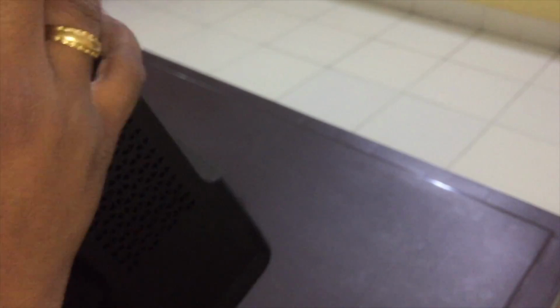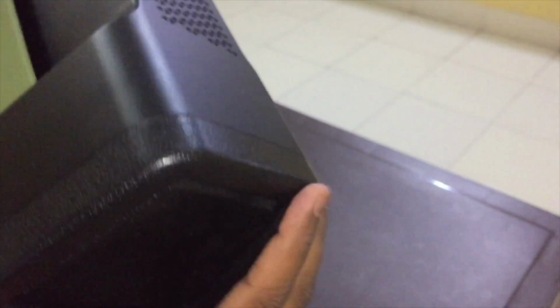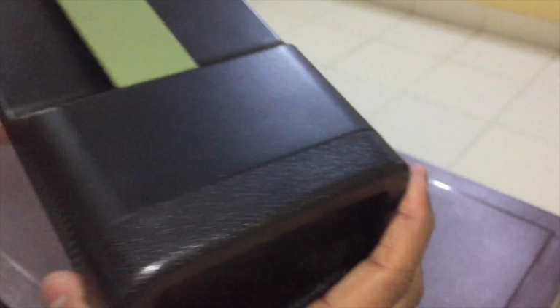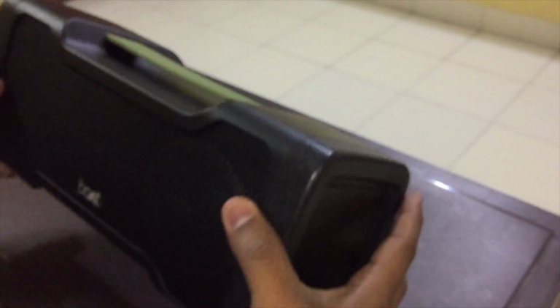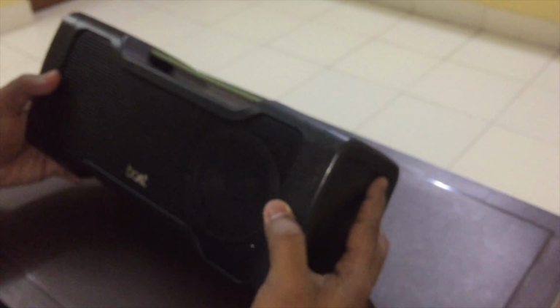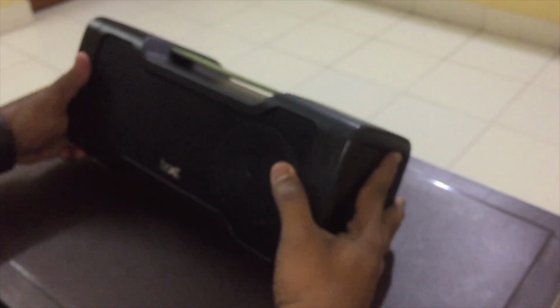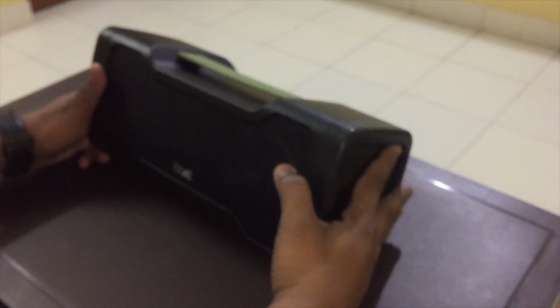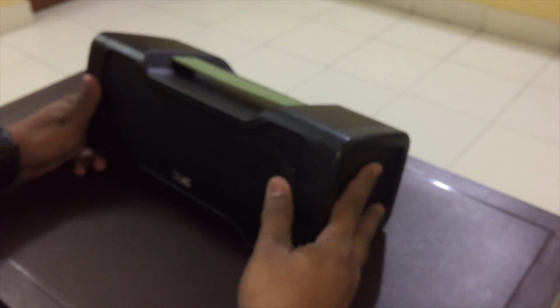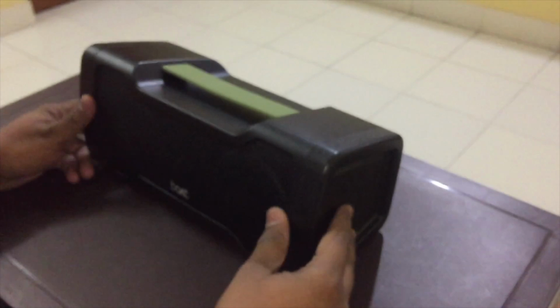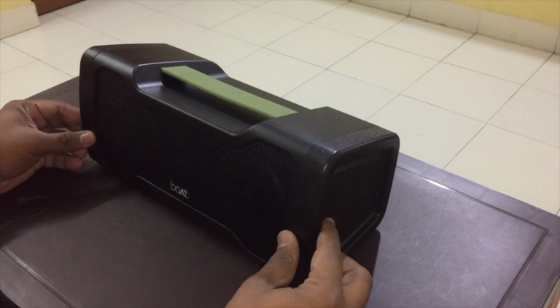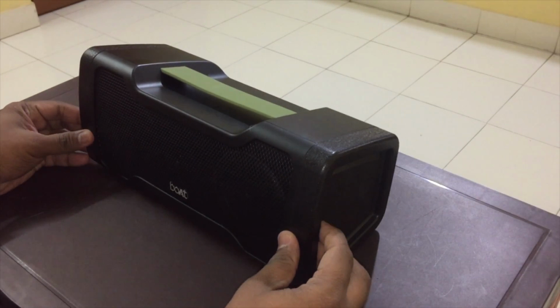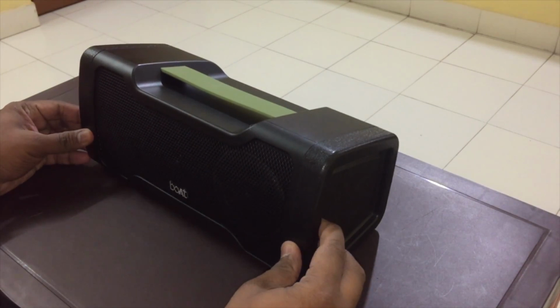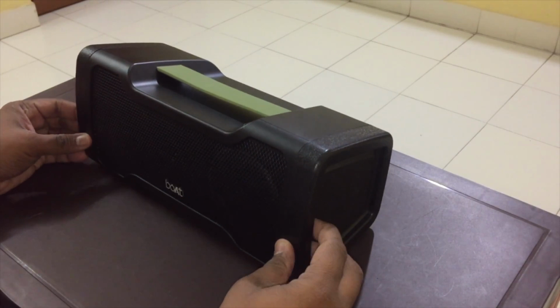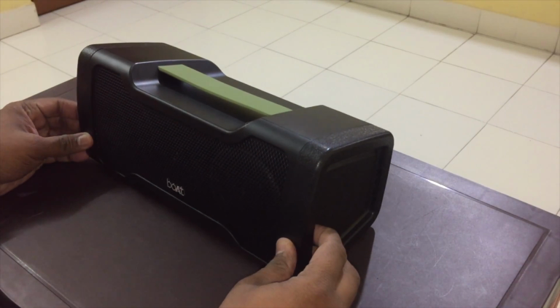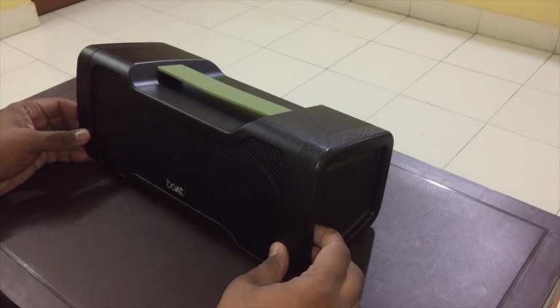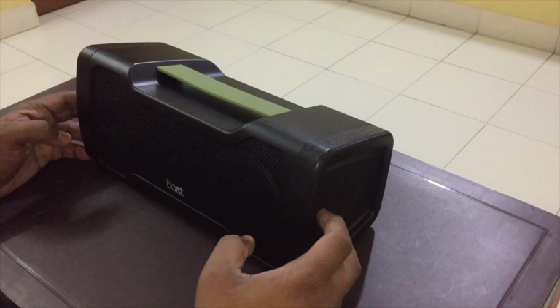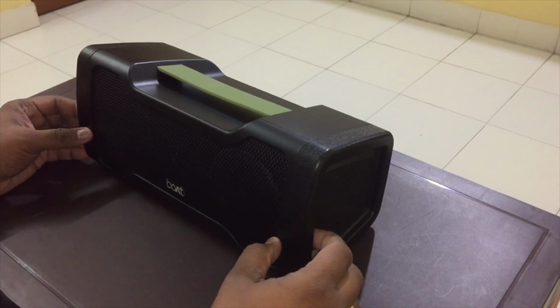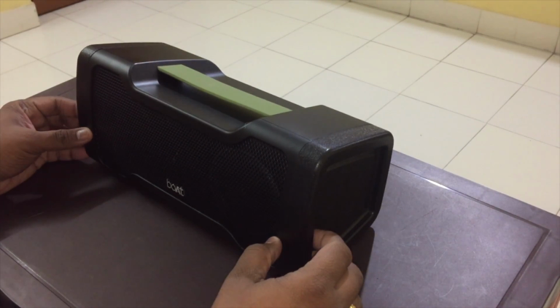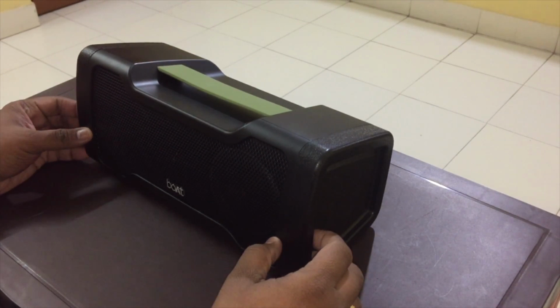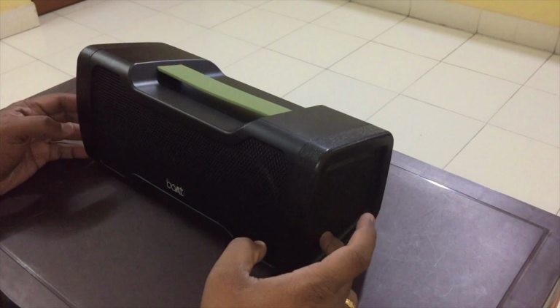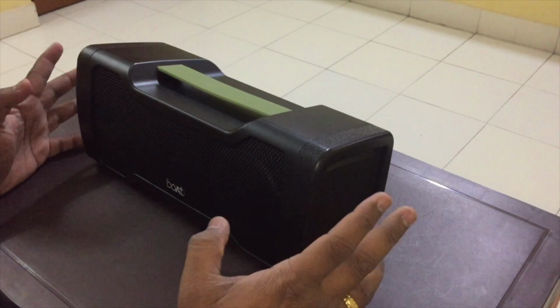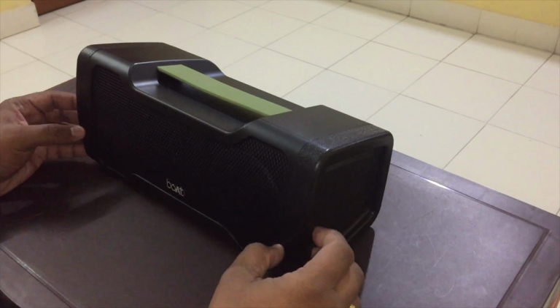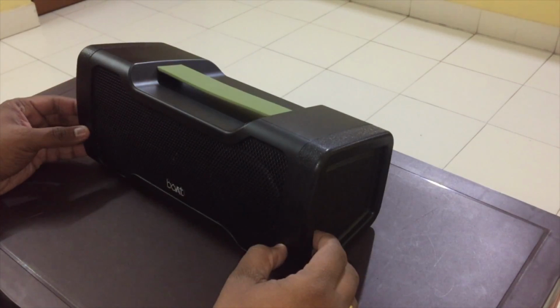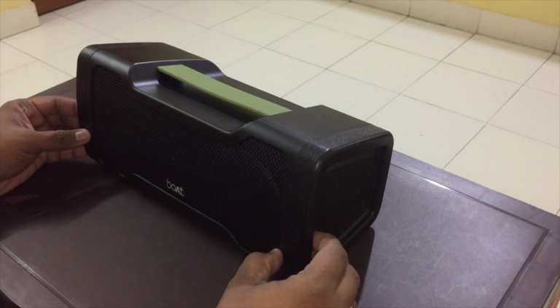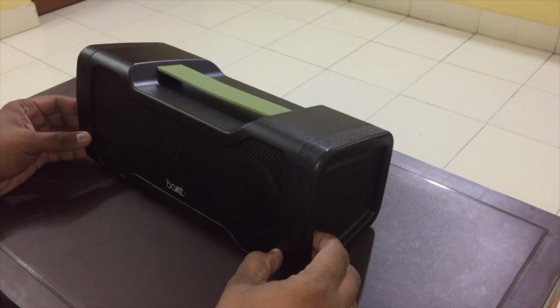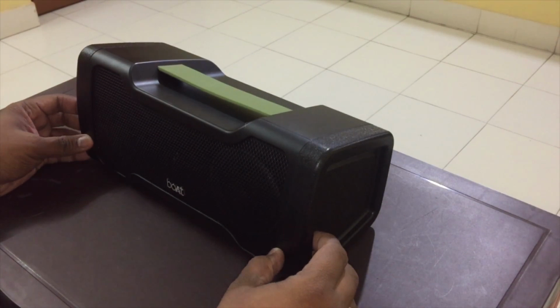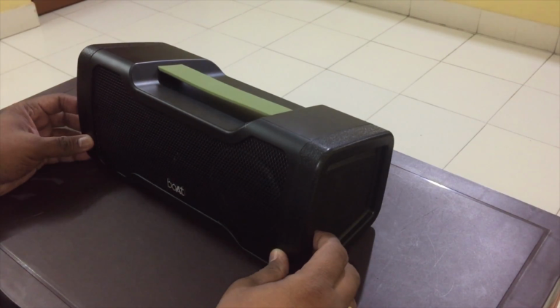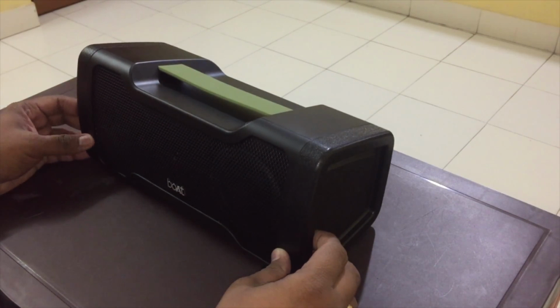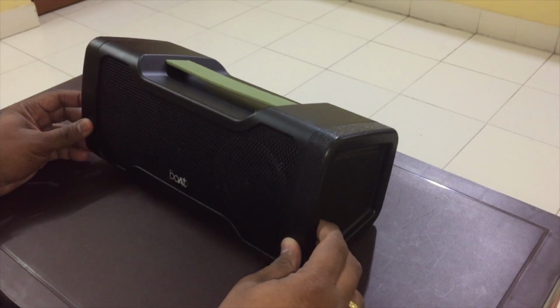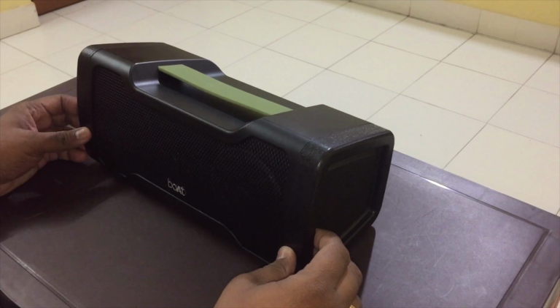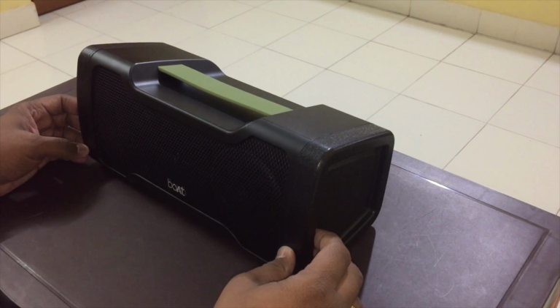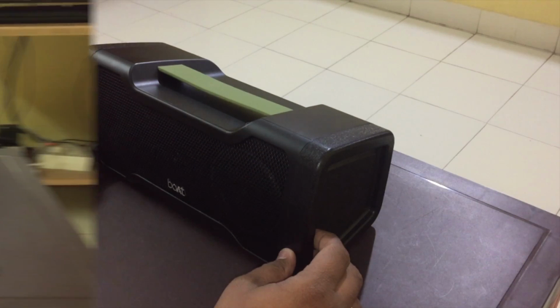According to me, under 3000 rupees this is definitely a good speaker. Let's quickly play a sample song and see how the sound quality is.